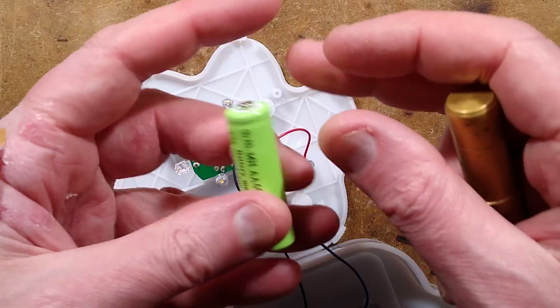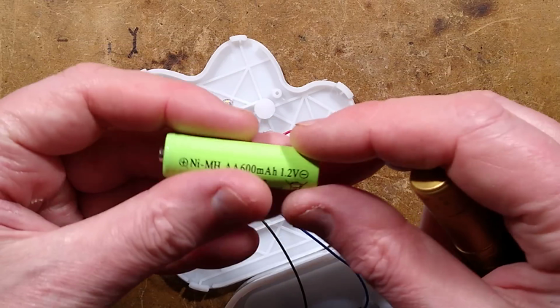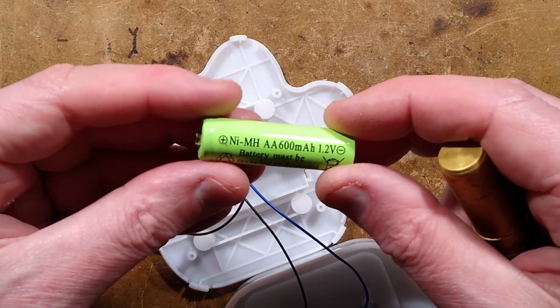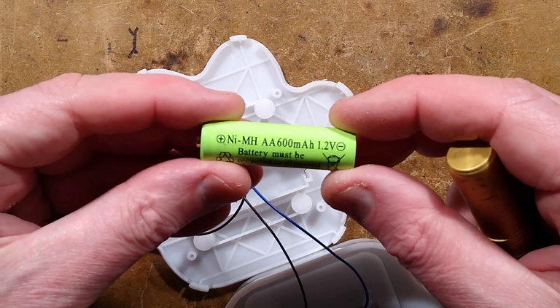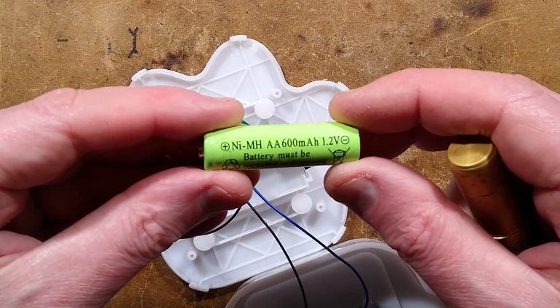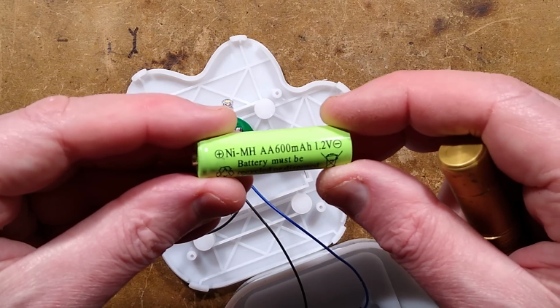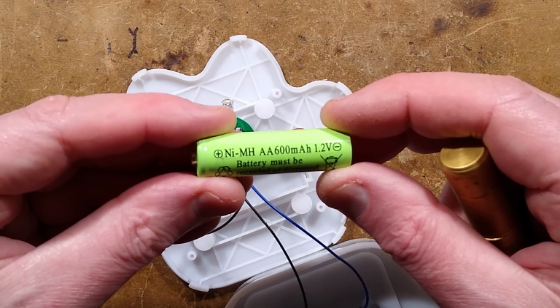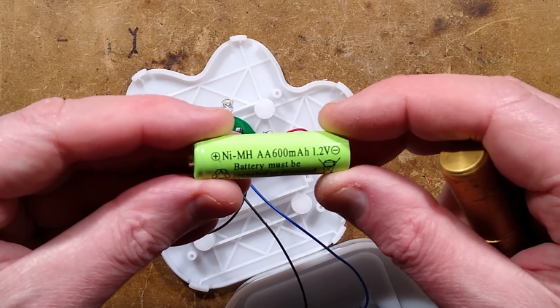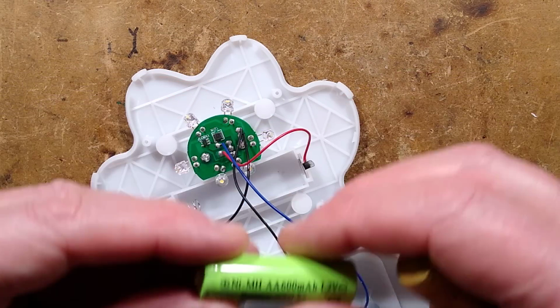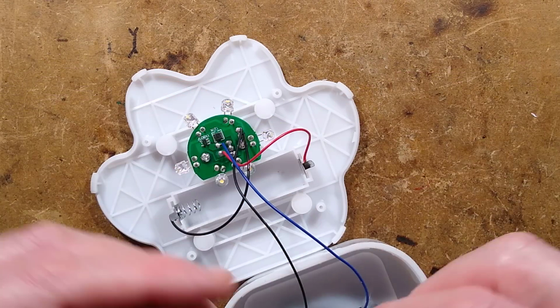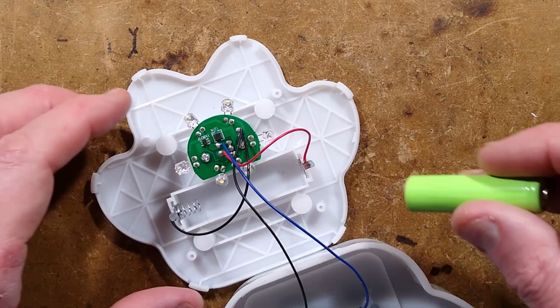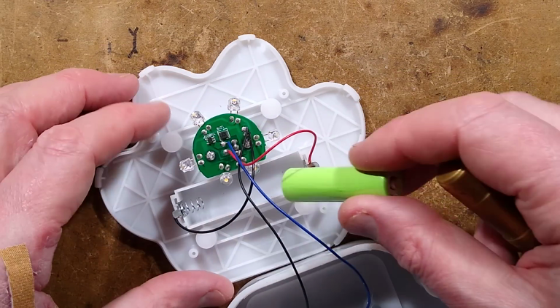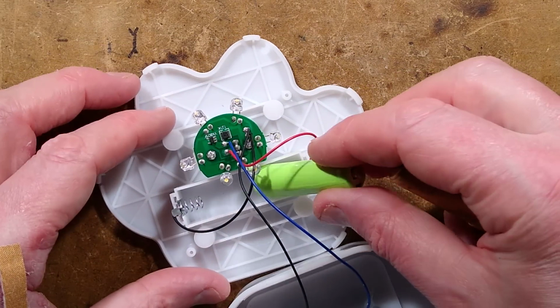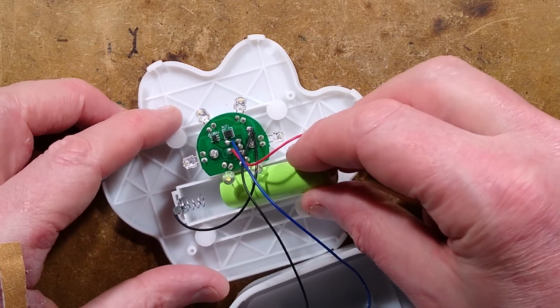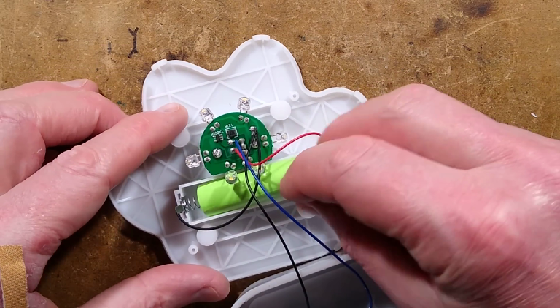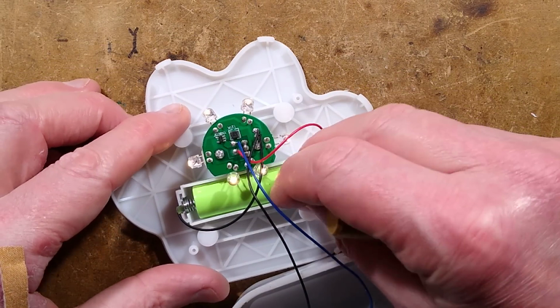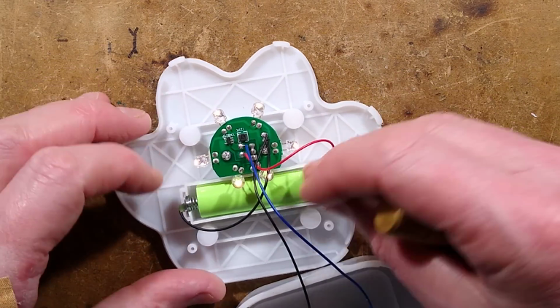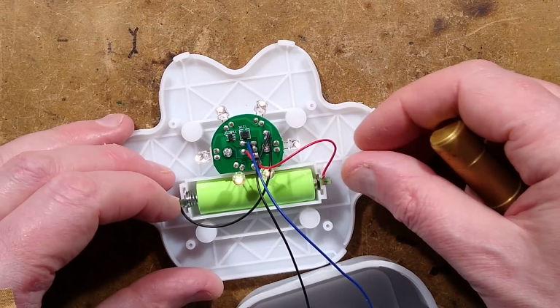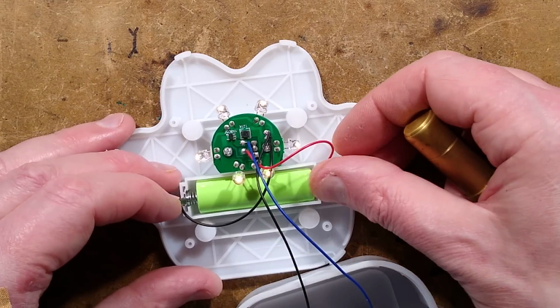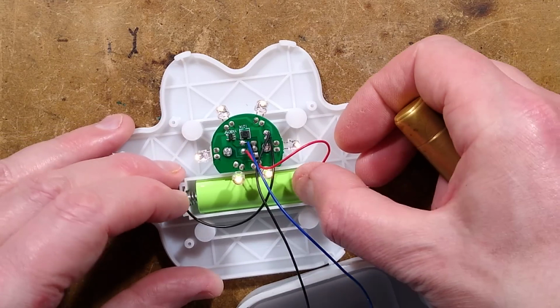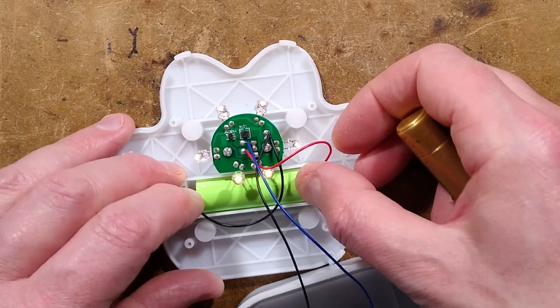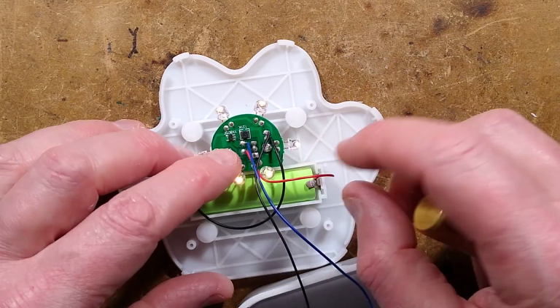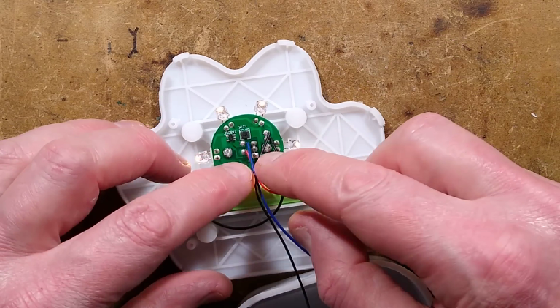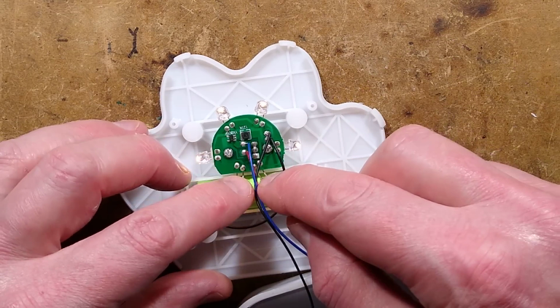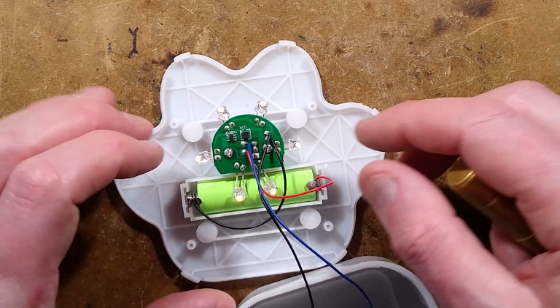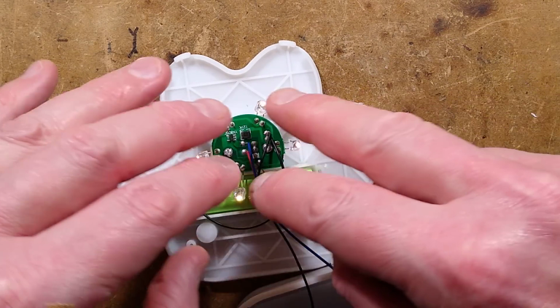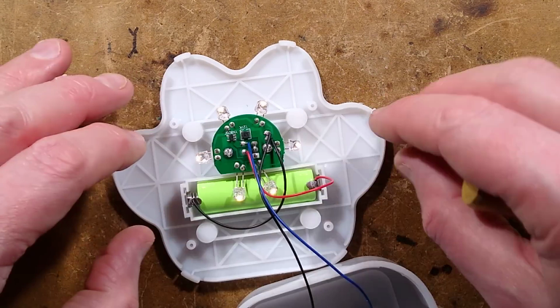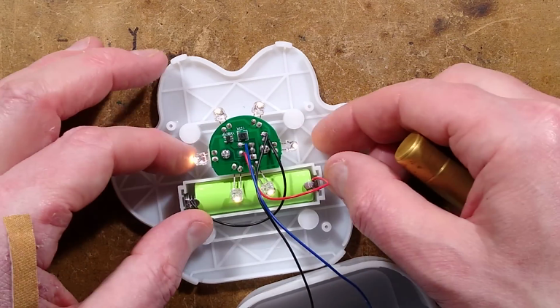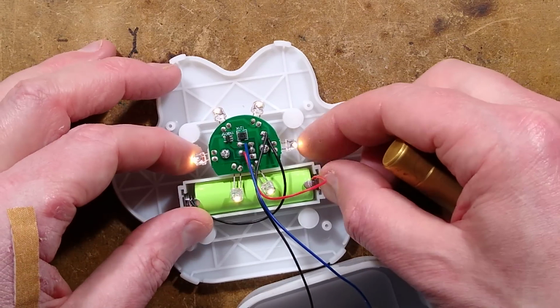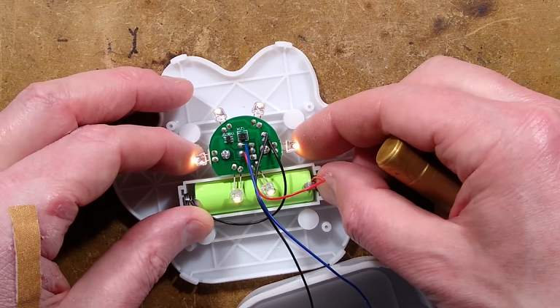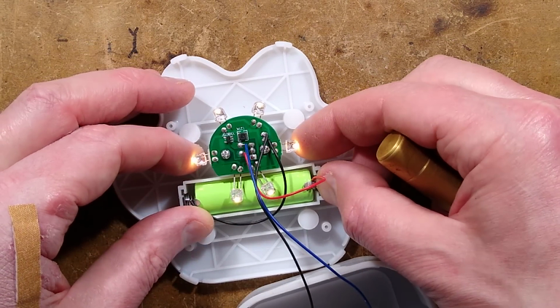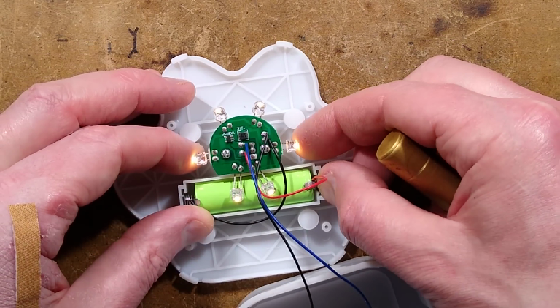It says 600 milliamp — that is good, actually that's very good. They've got six straw hat LEDs spreading the light out in all directions, which is good. They could also do a bit of fine adjustment, I suppose.